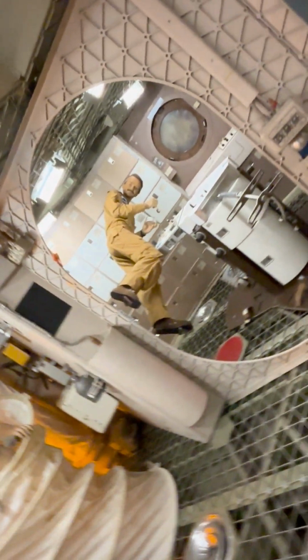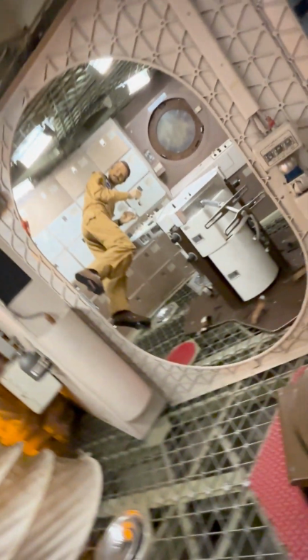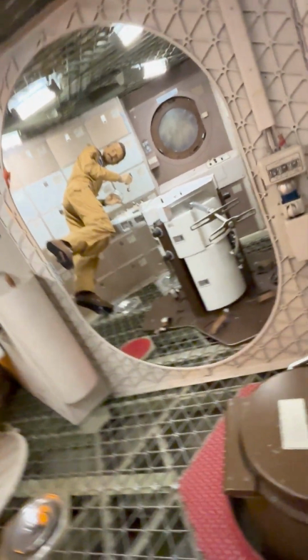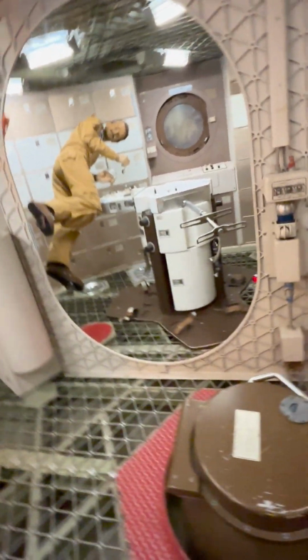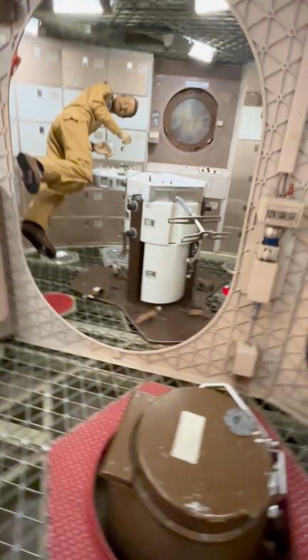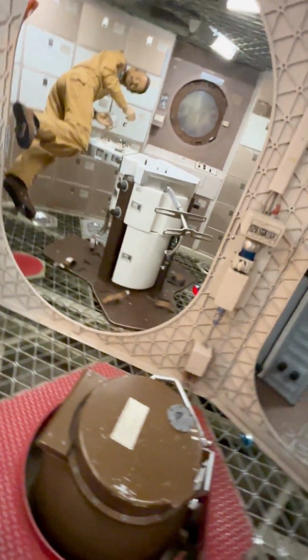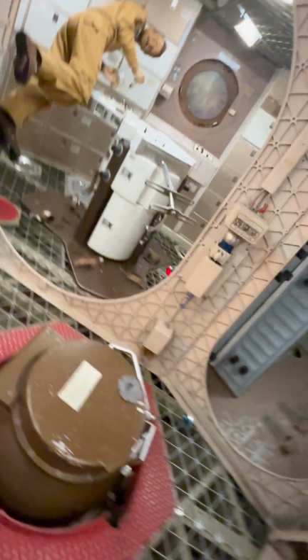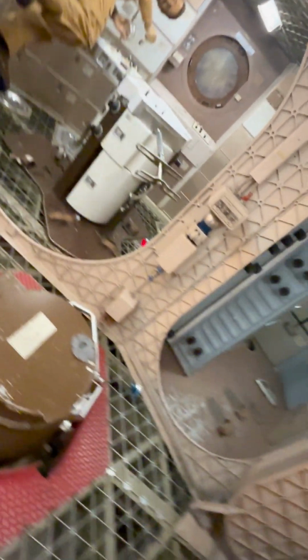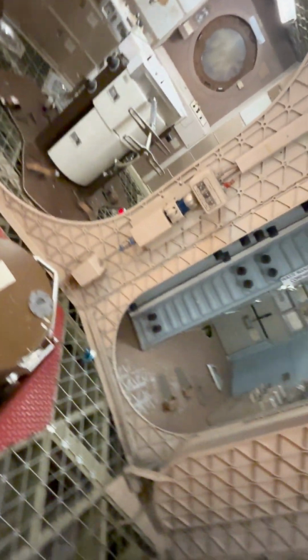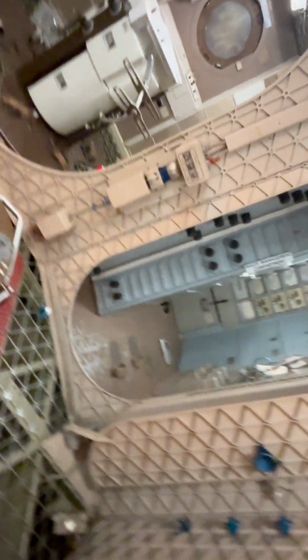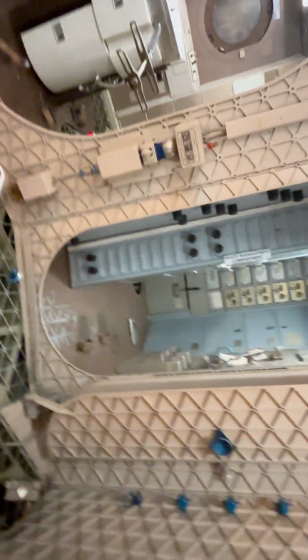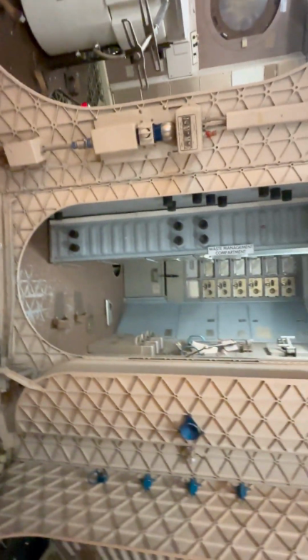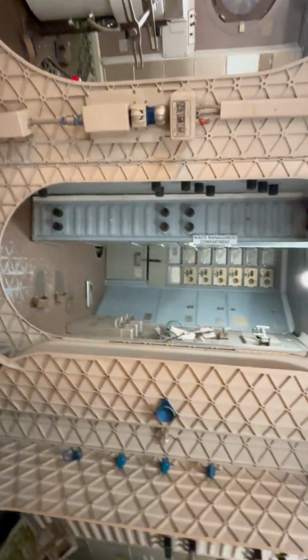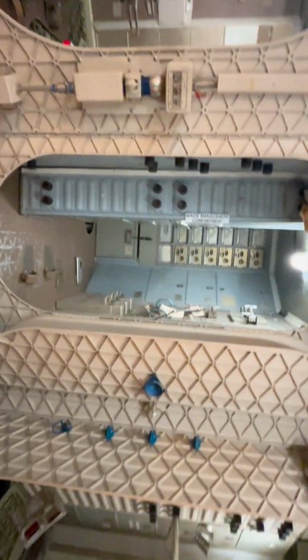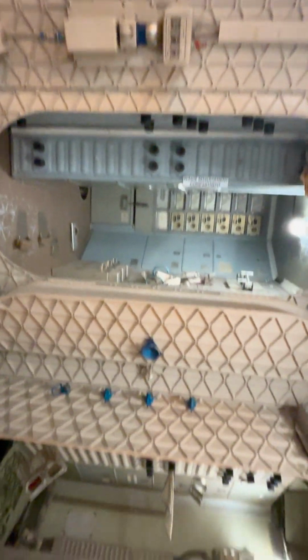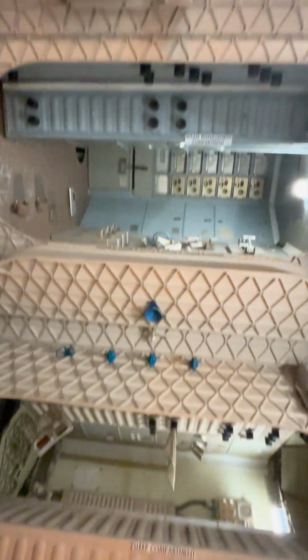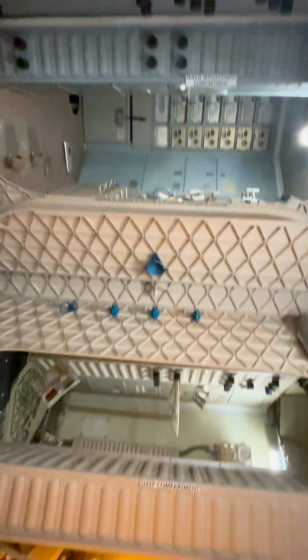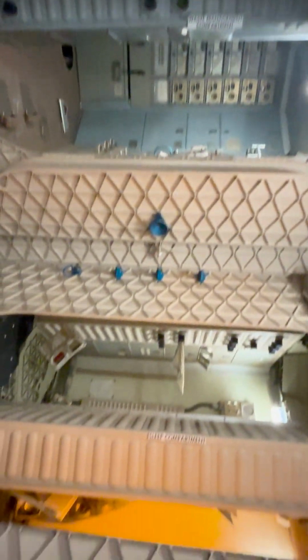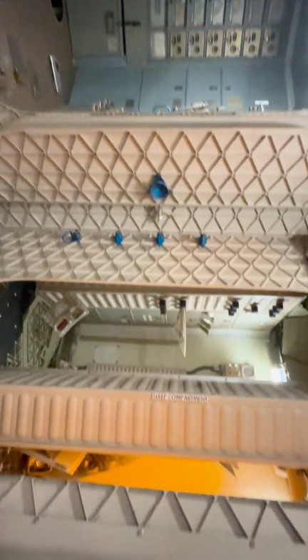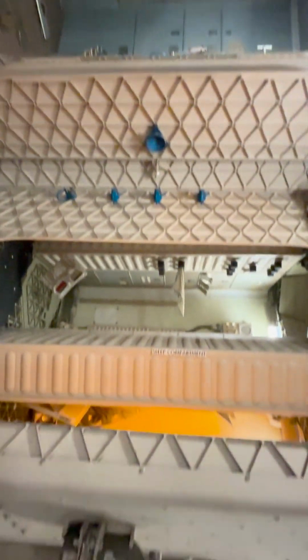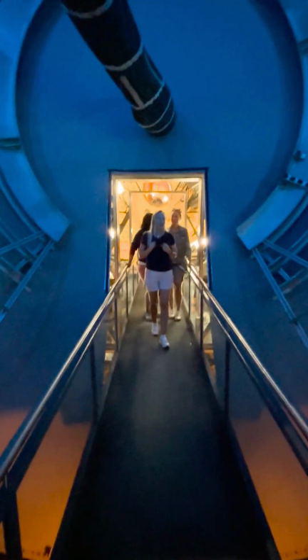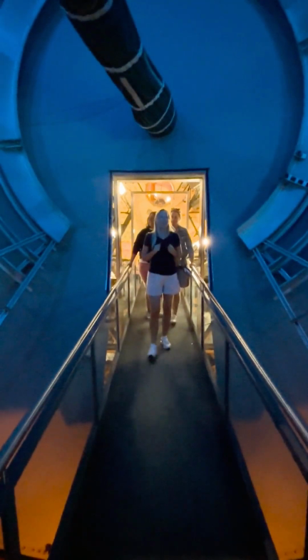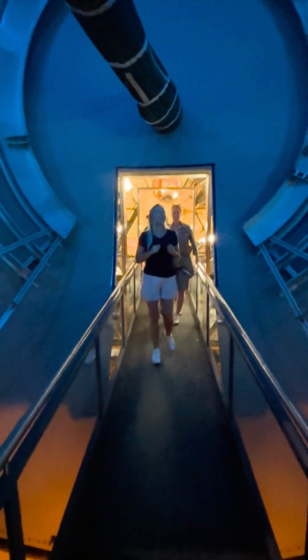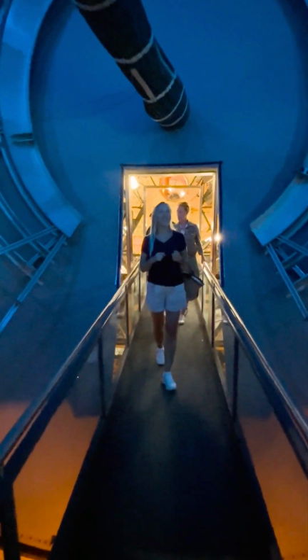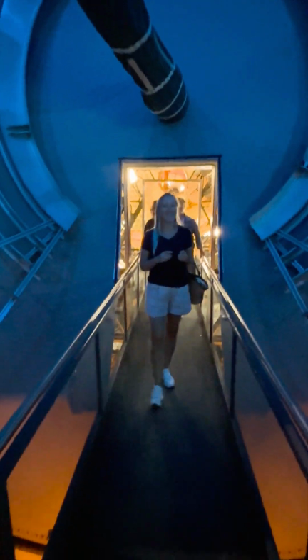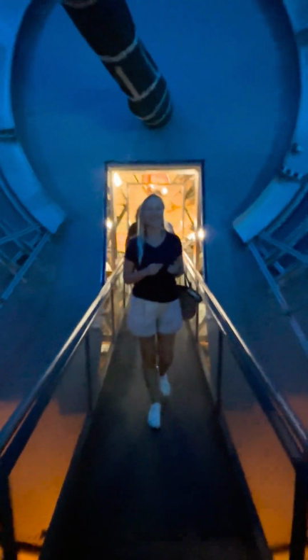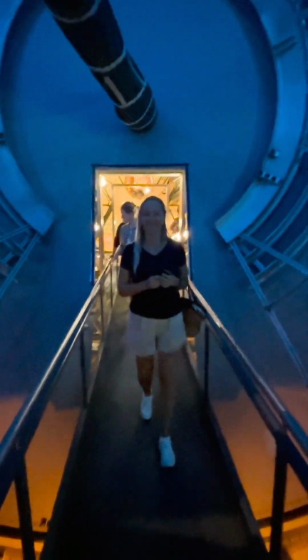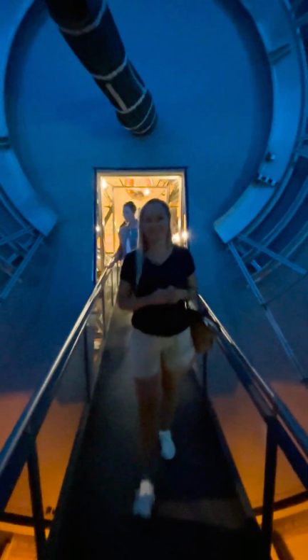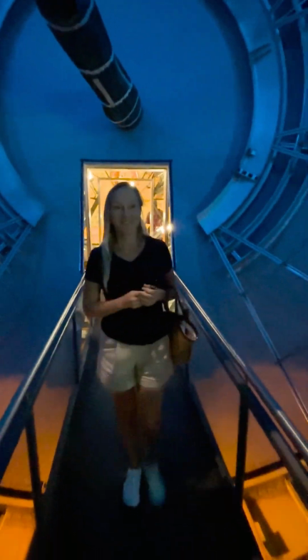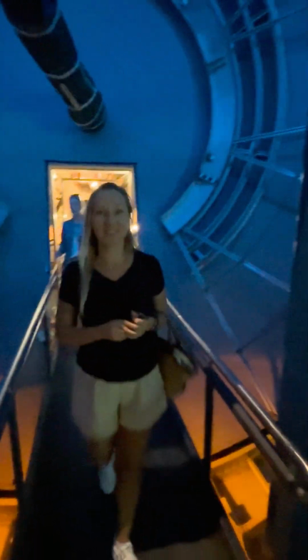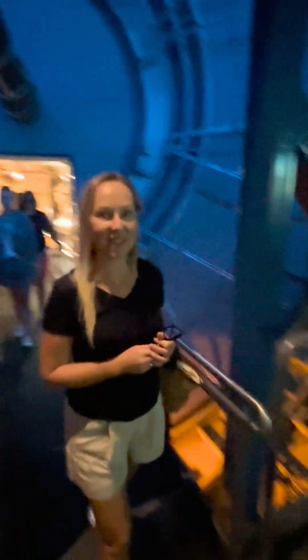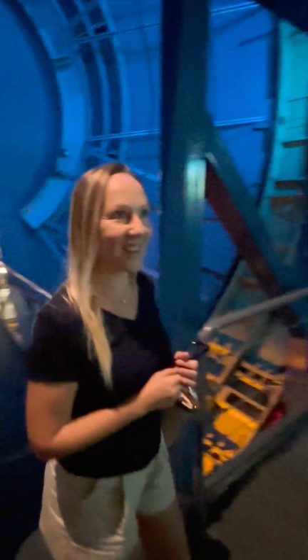Did you know you can see real astronauts prepare for space missions here — from walking in spacesuits to floating in zero gravity simulations?